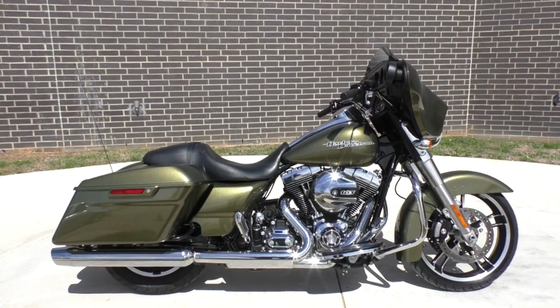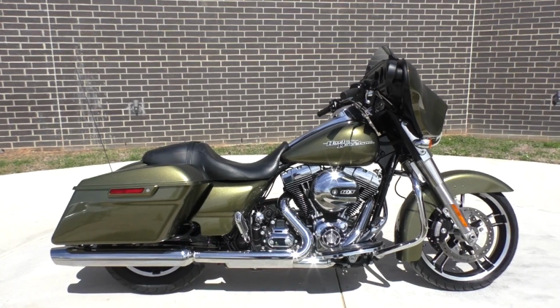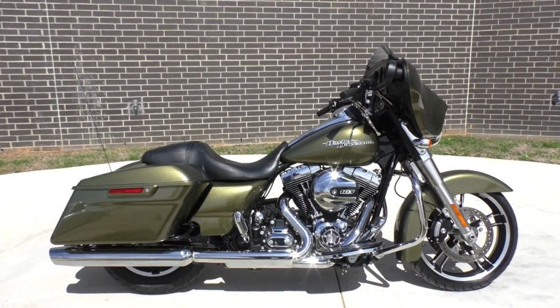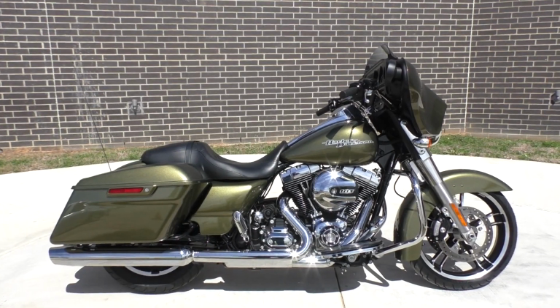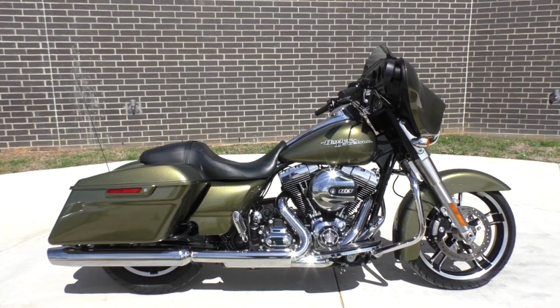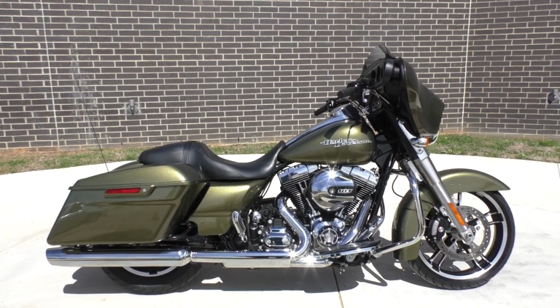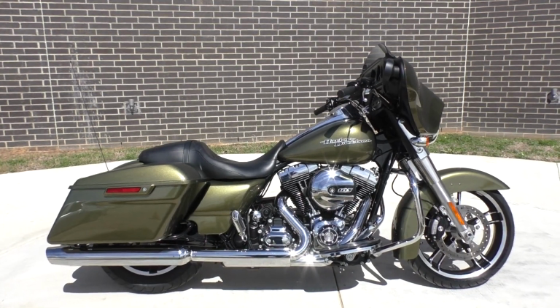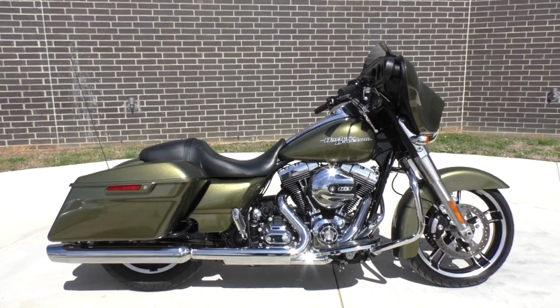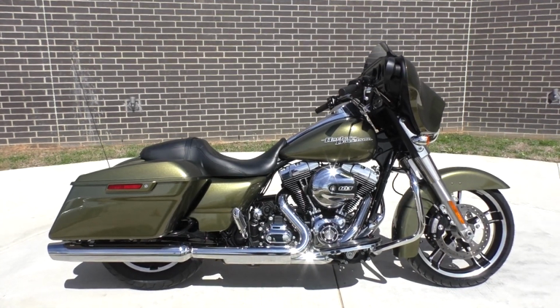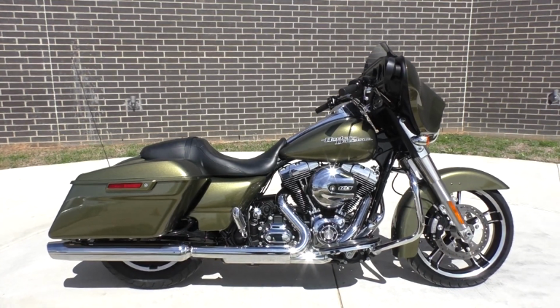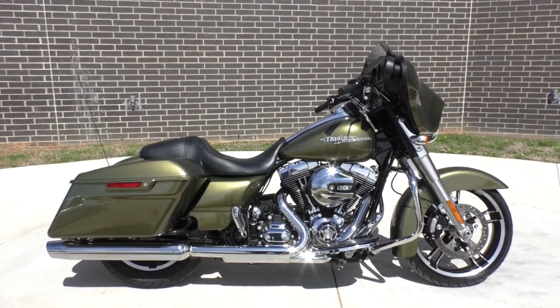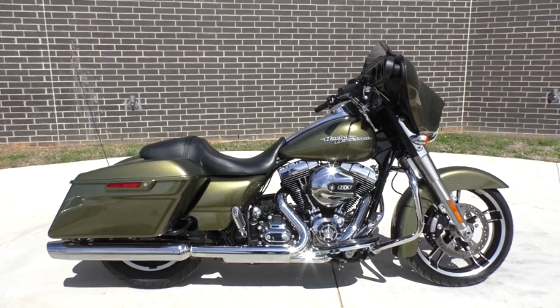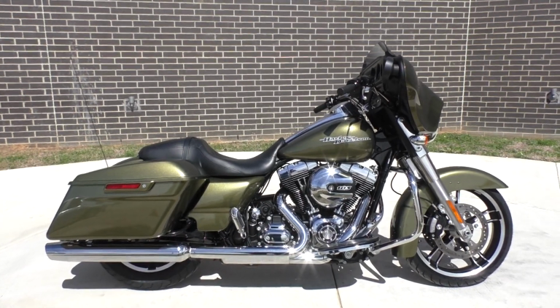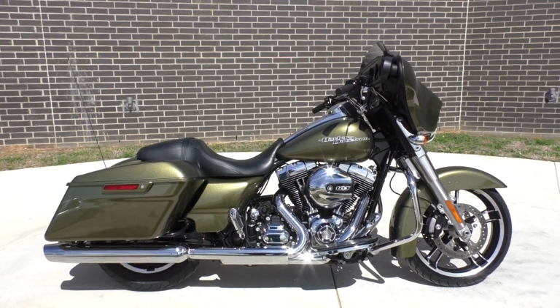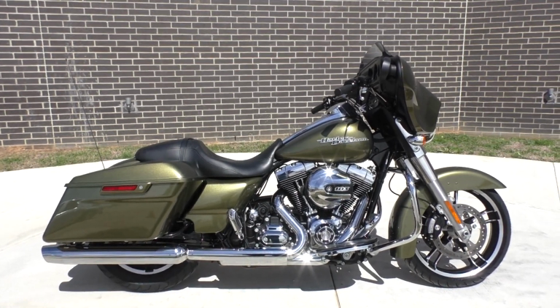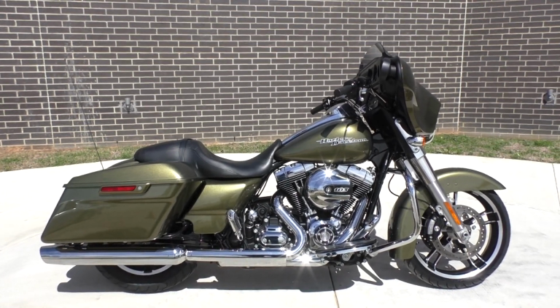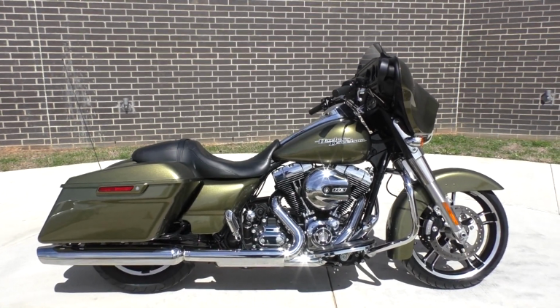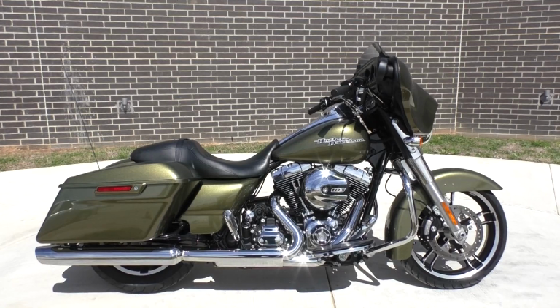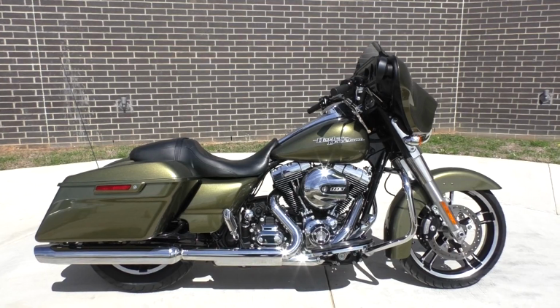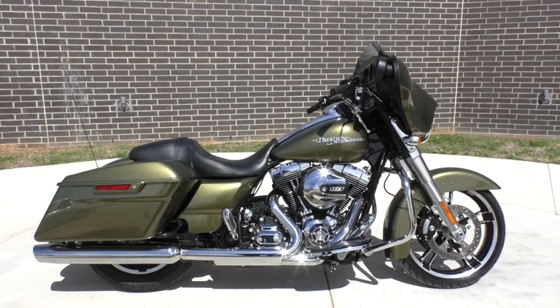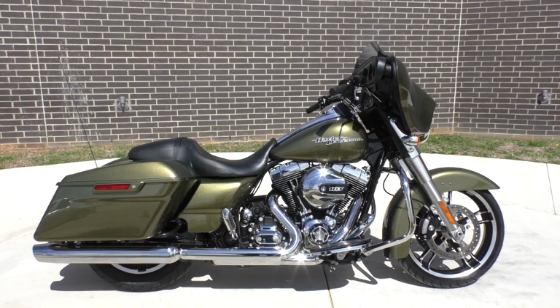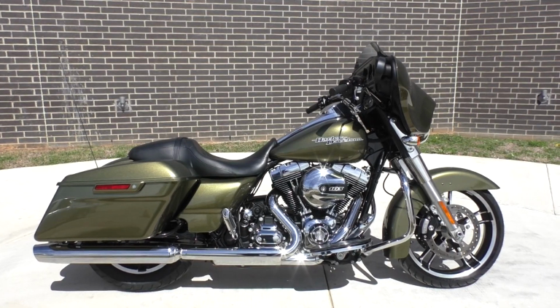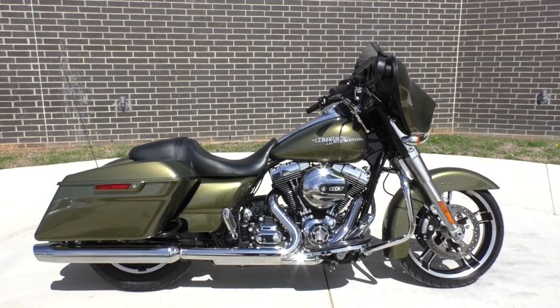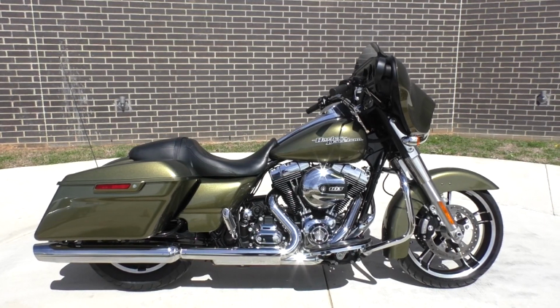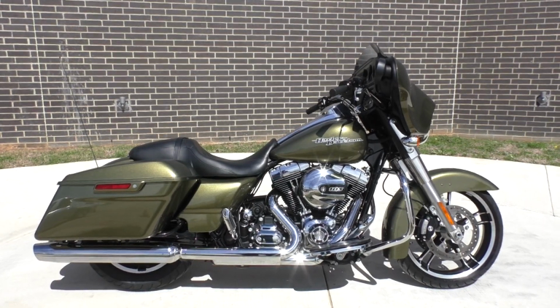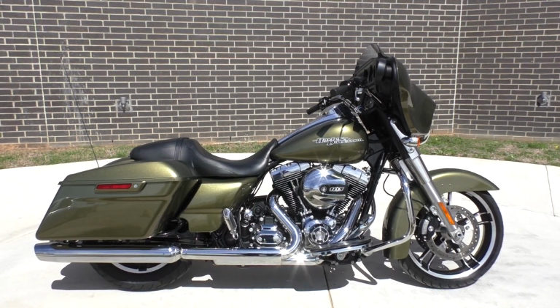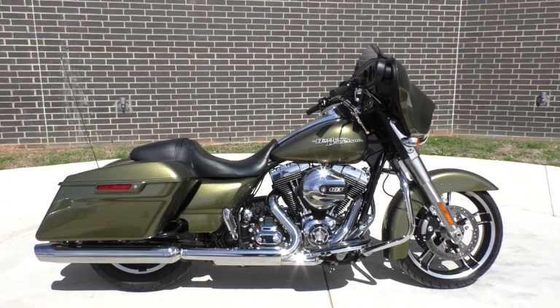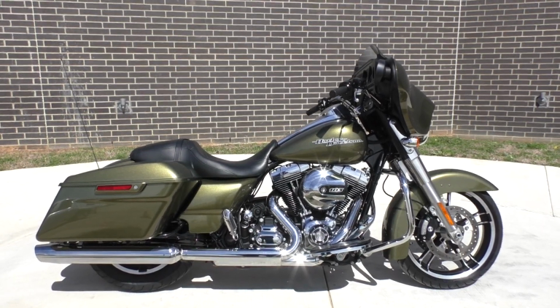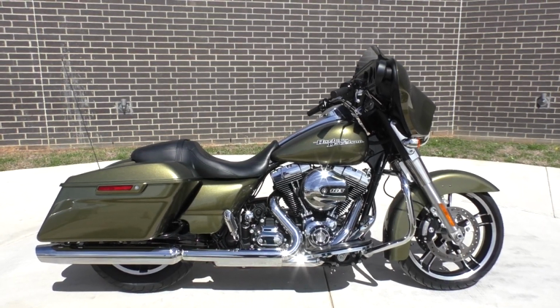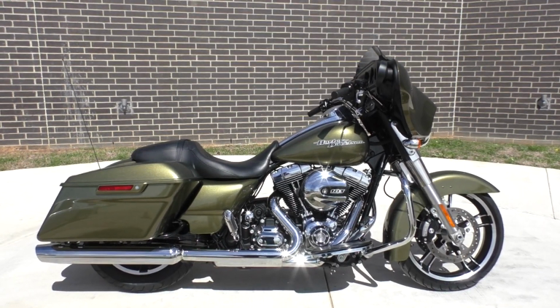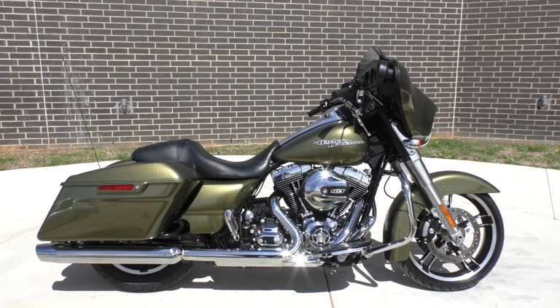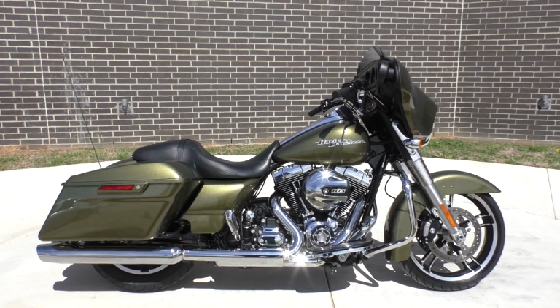What's going on? Nick here with American Motorcycle Trading Company in Bedford, Texas. Got a 2016 Harley Davidson Street Glide with me.